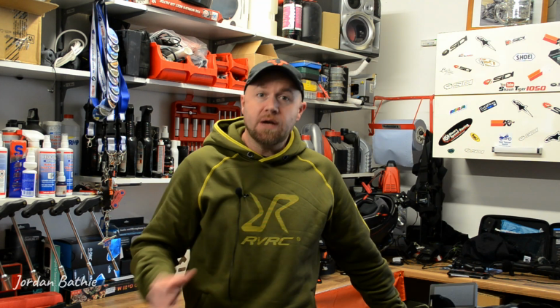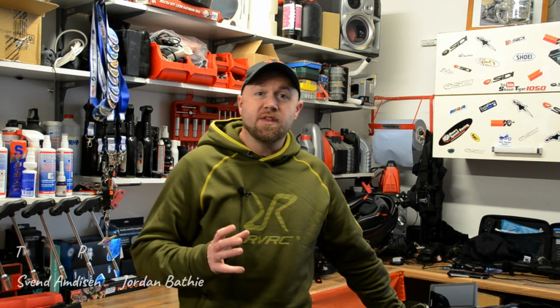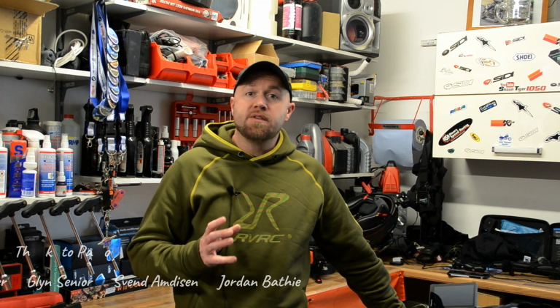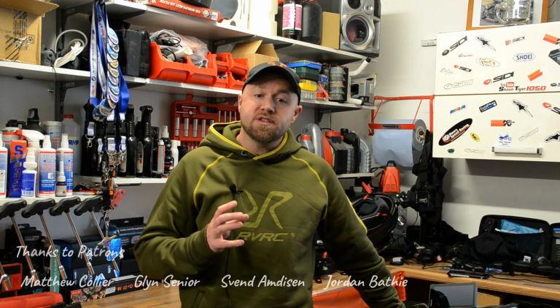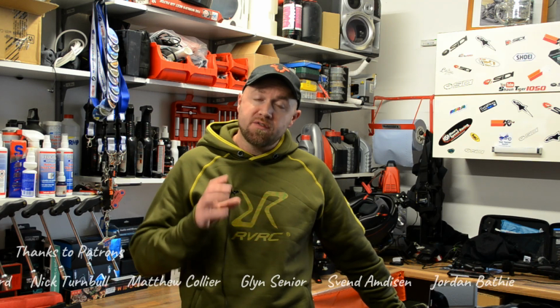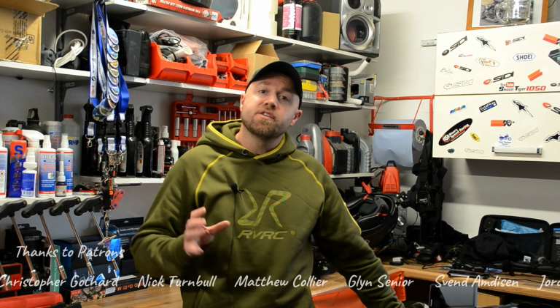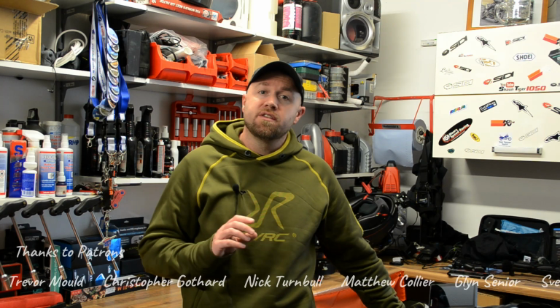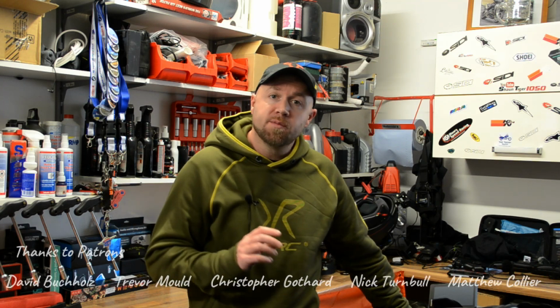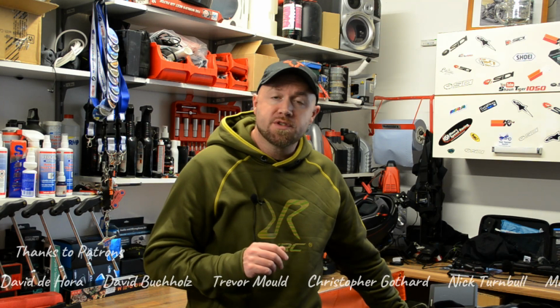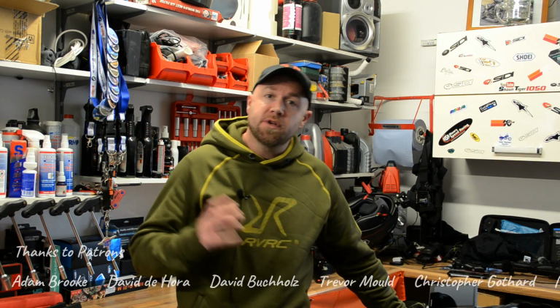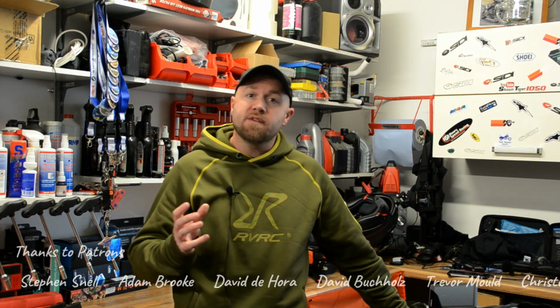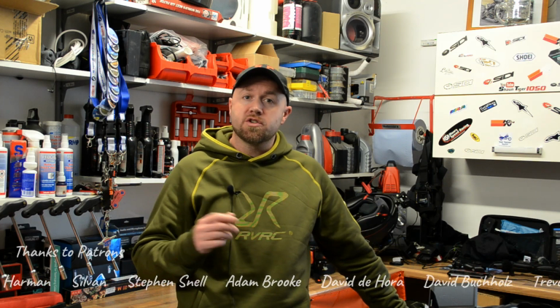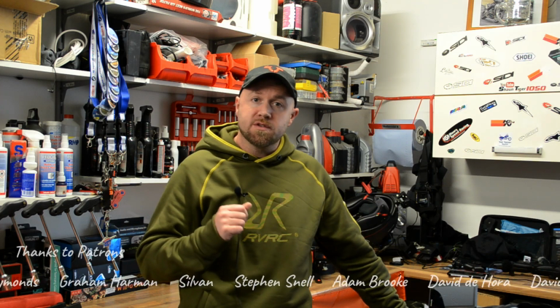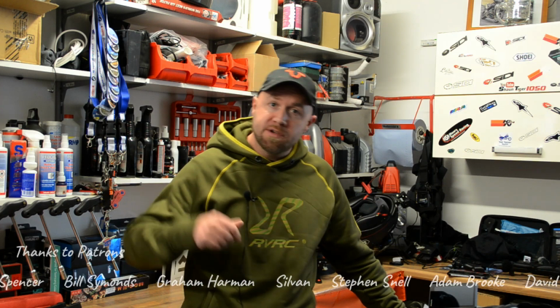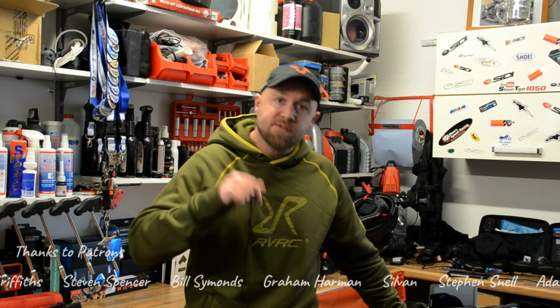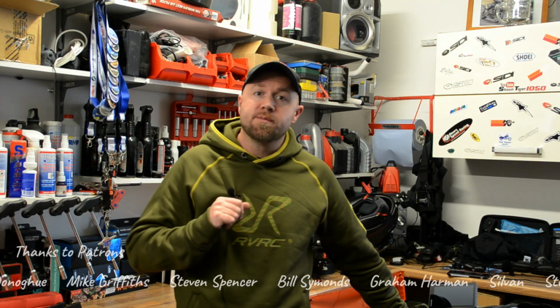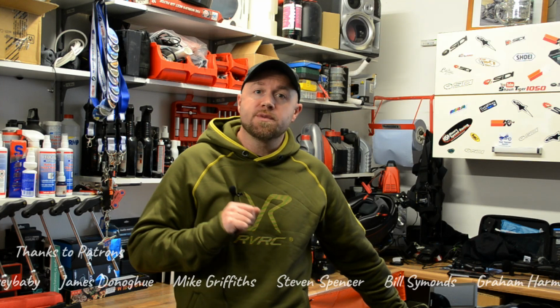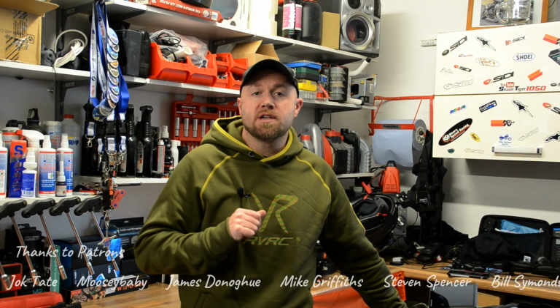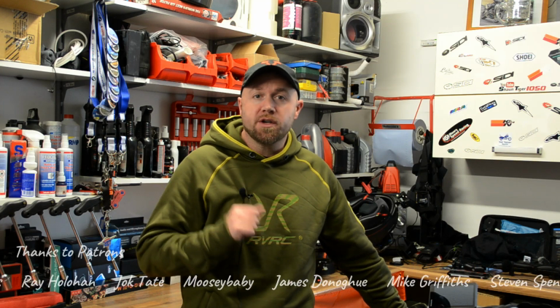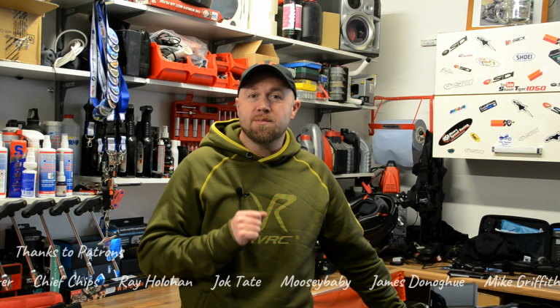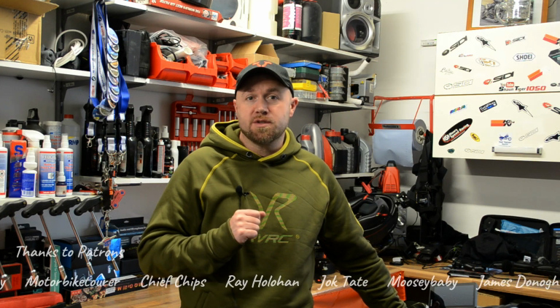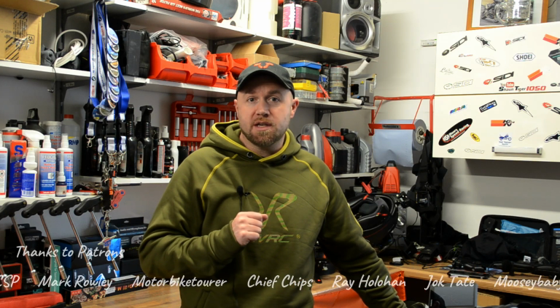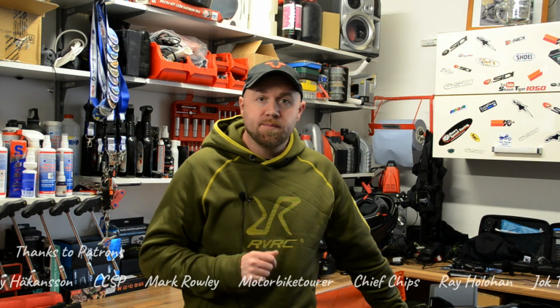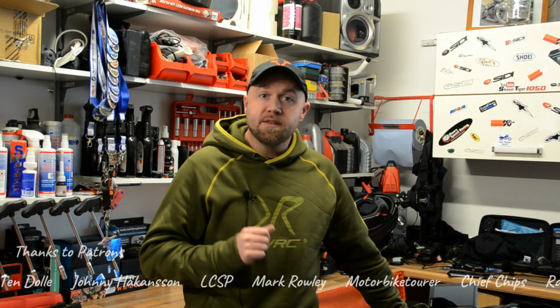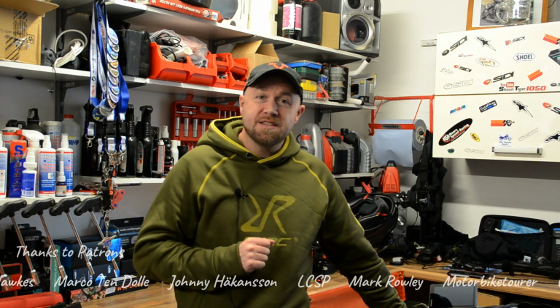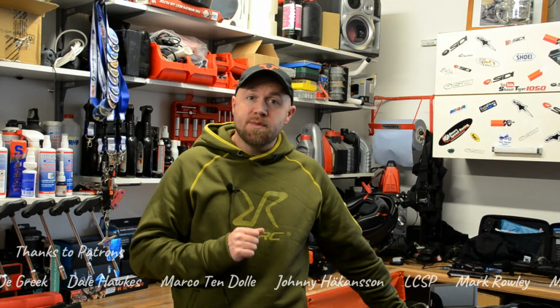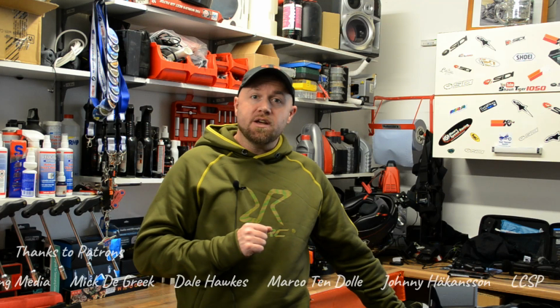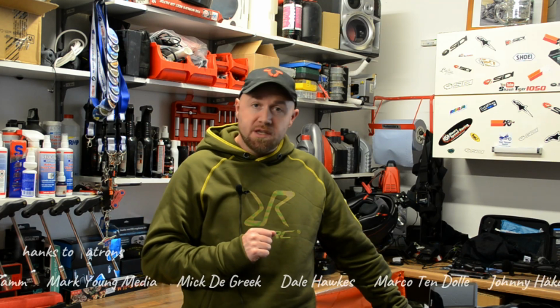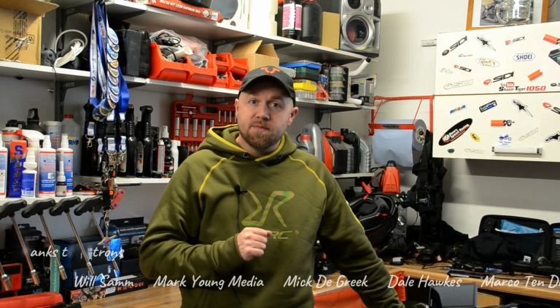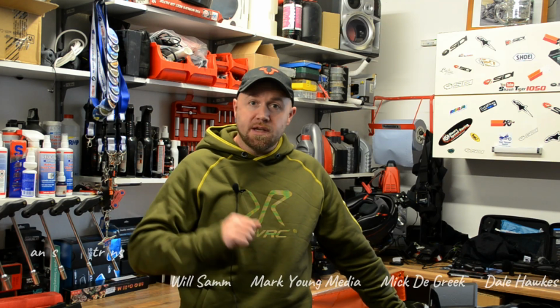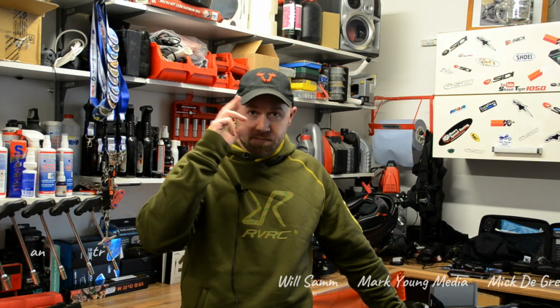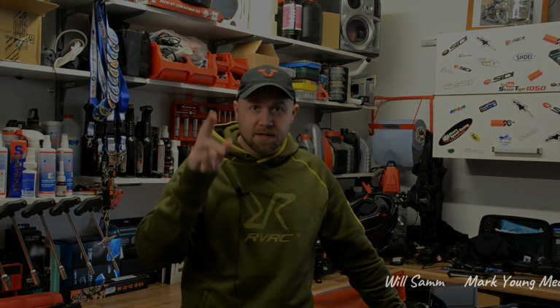But for now I hope that has been of interest to you. Hopefully I've covered everything that you might want to know. But if you do have any questions, comments or queries, fire them in the comments section down below and I shall get back to you as soon as I can. But other than that, that is it from me today. I will see you in the next one. Take care.